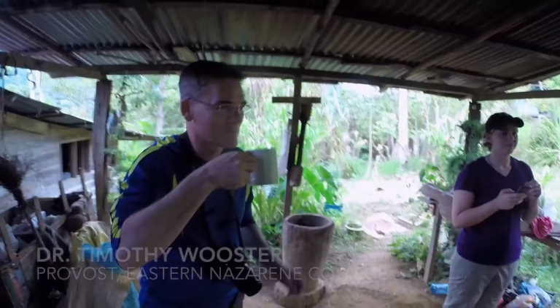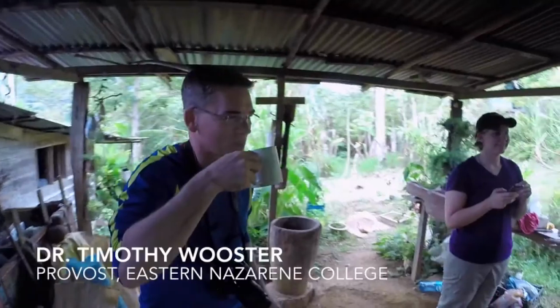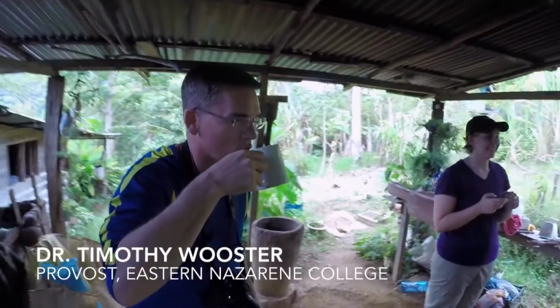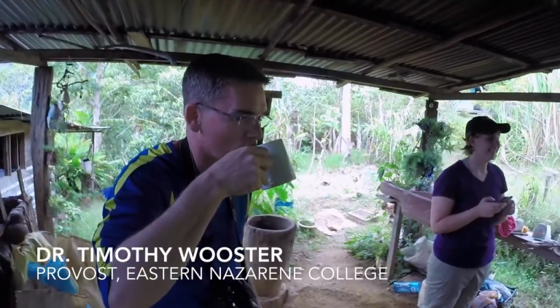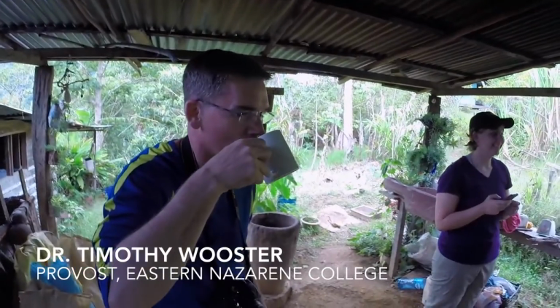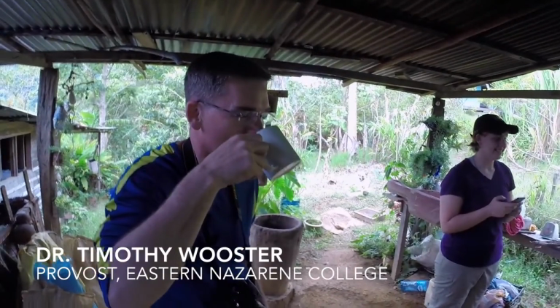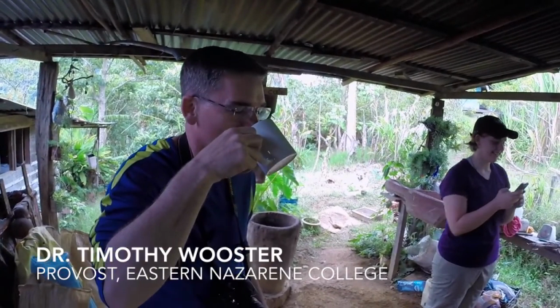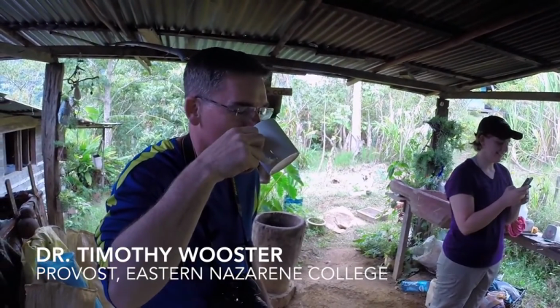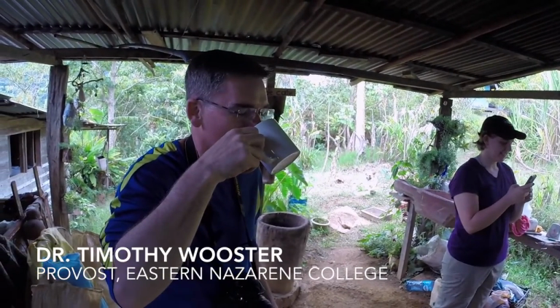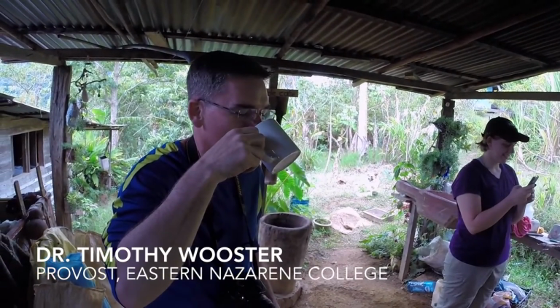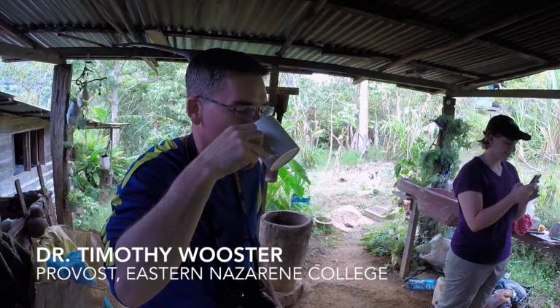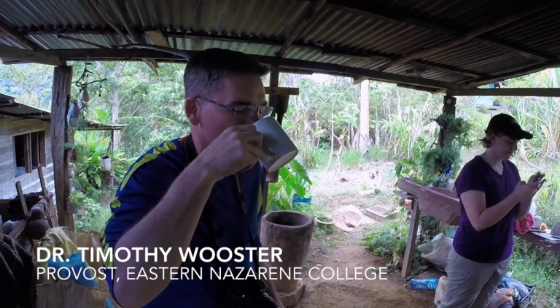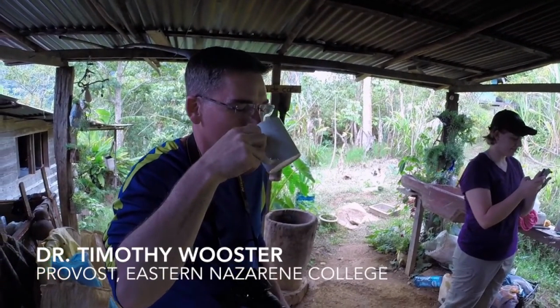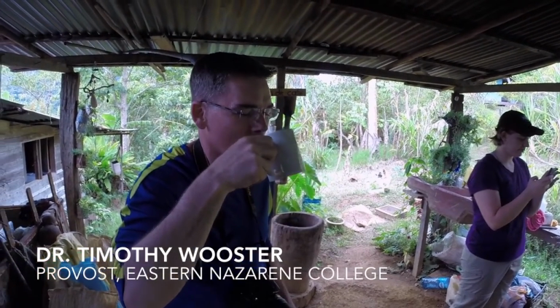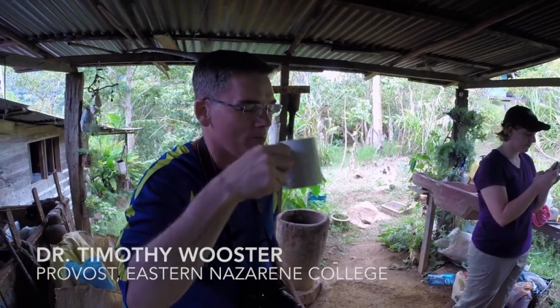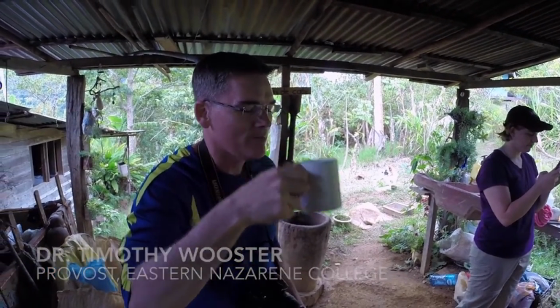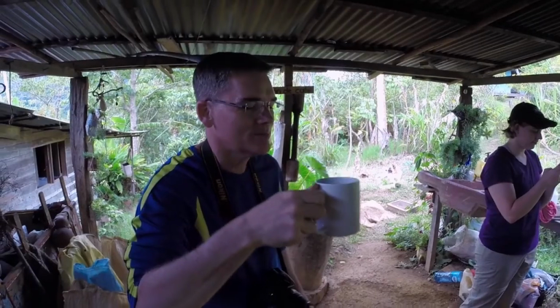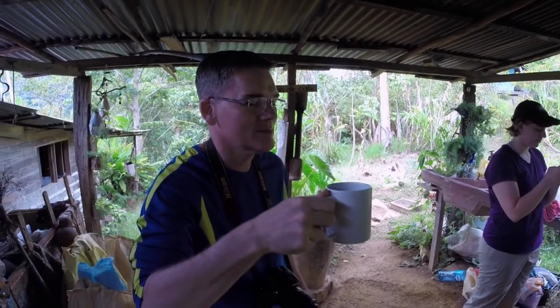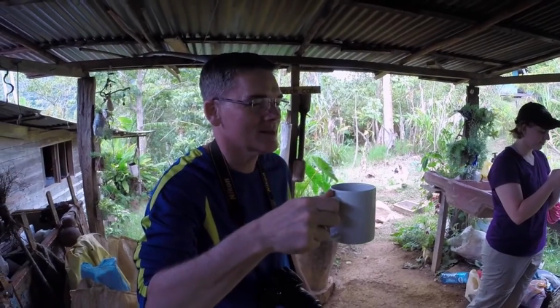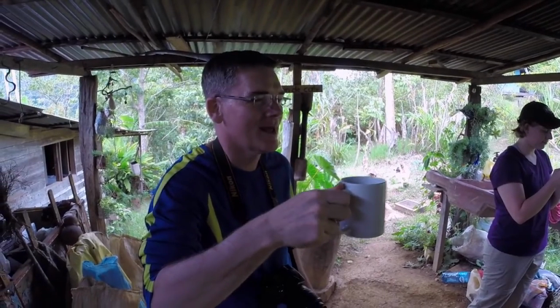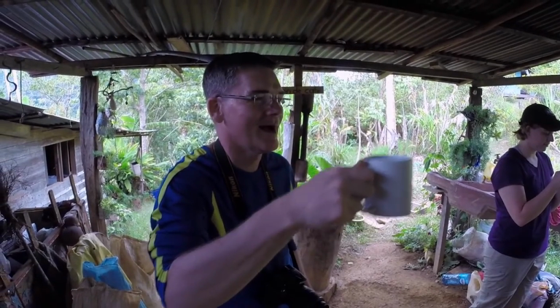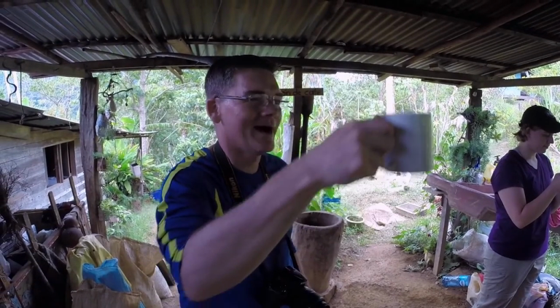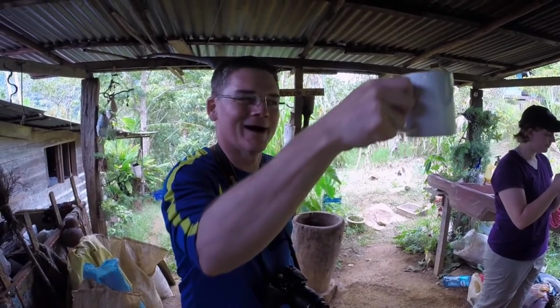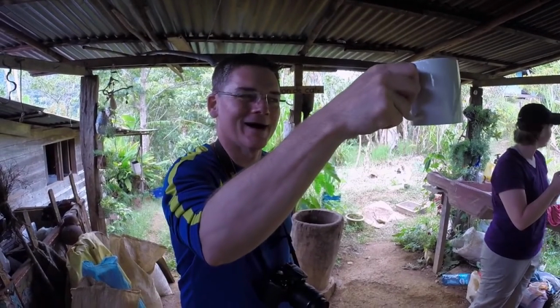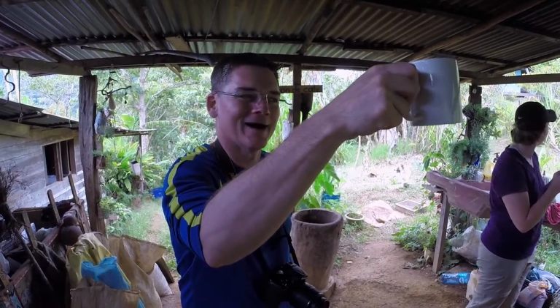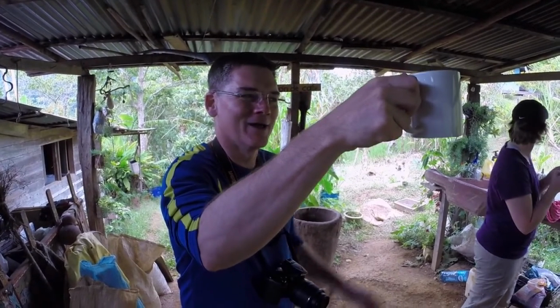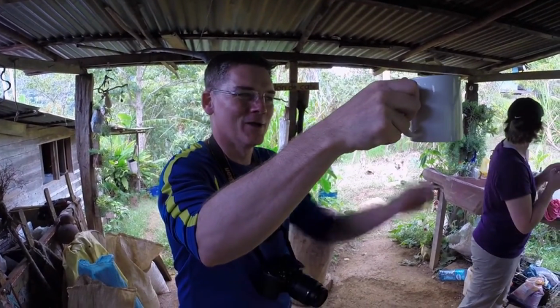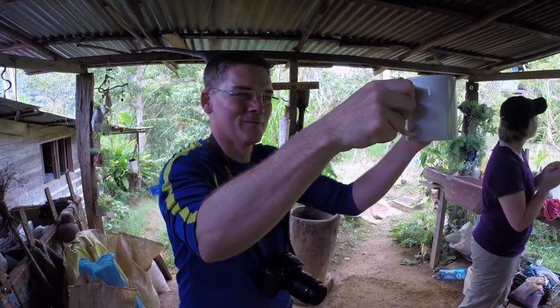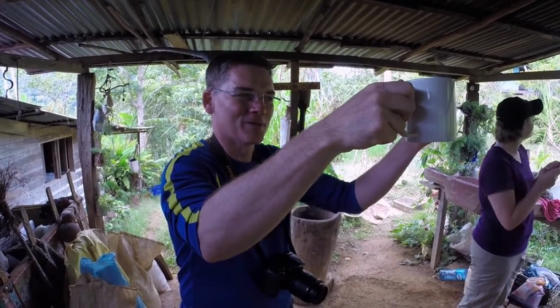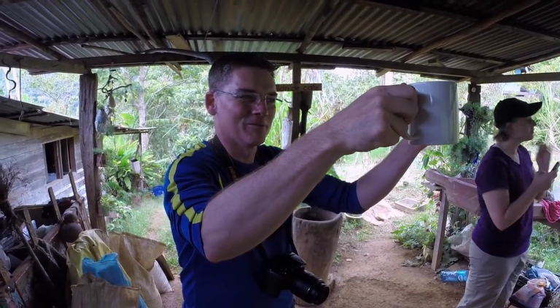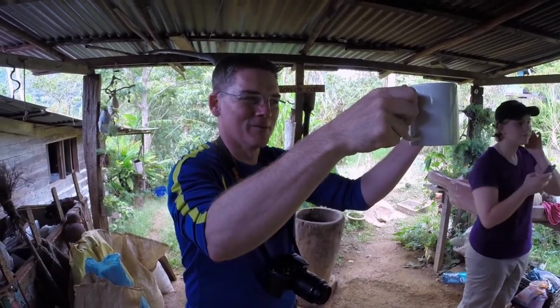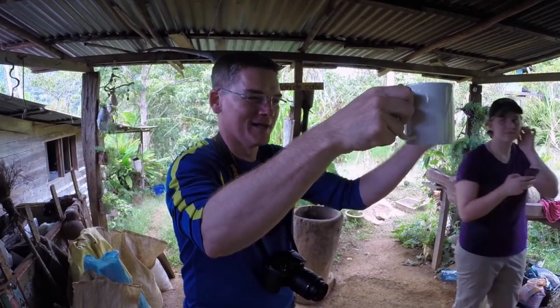So, Dr. Lister, what do you think? Eso sí es café. Muy bien.